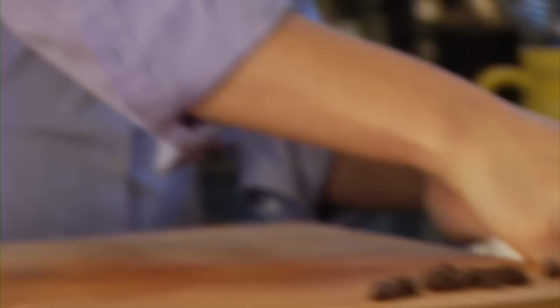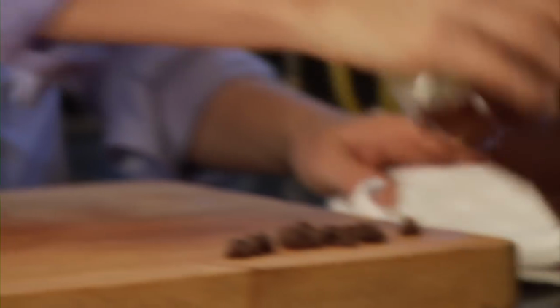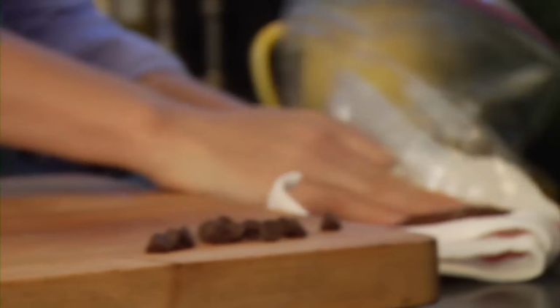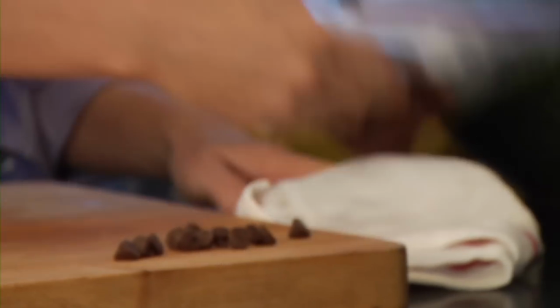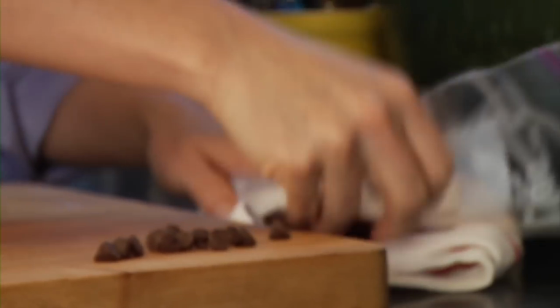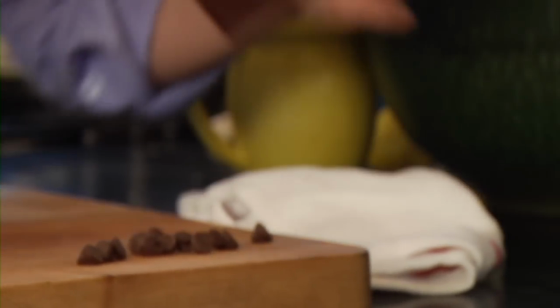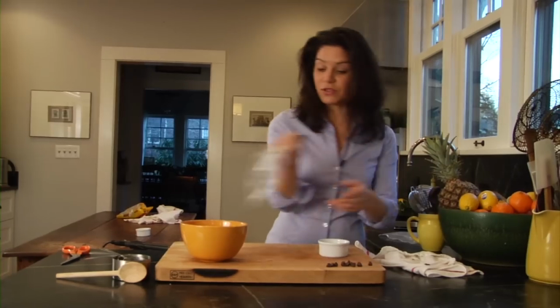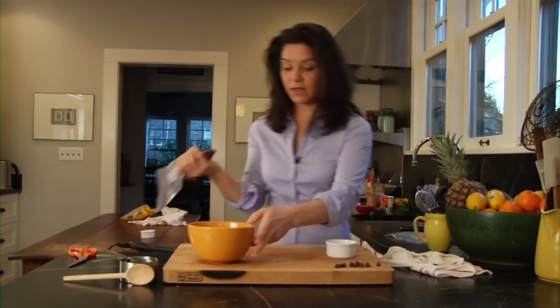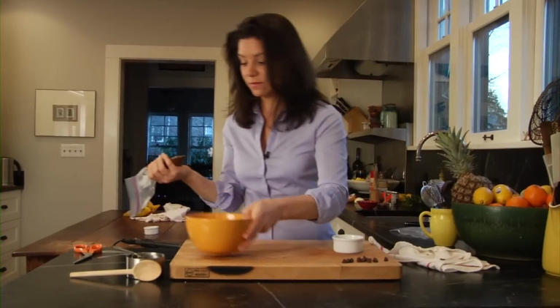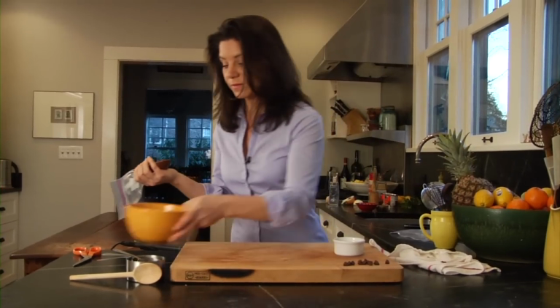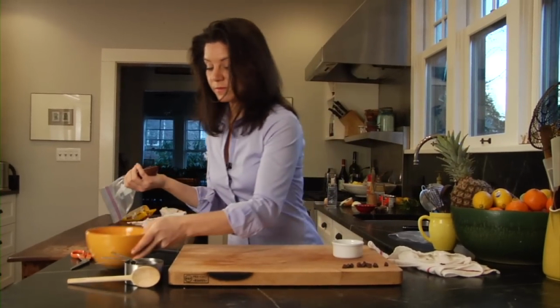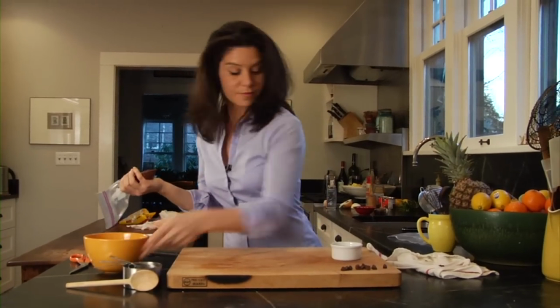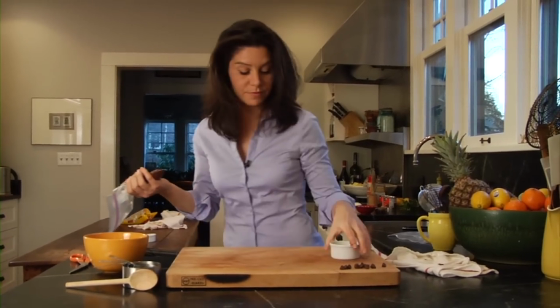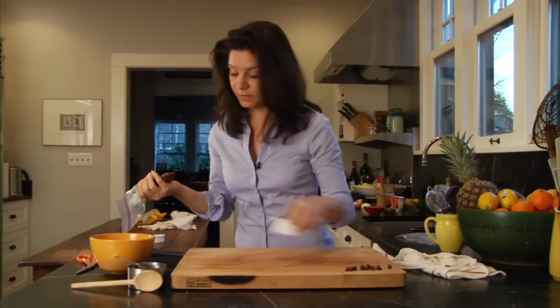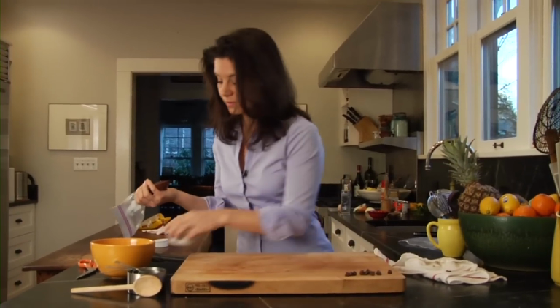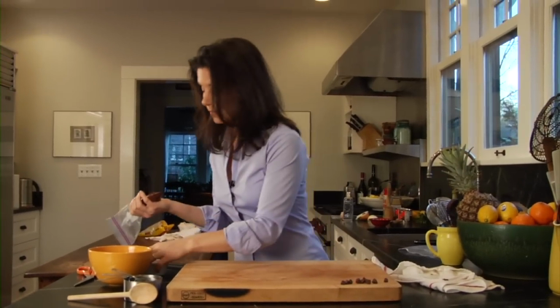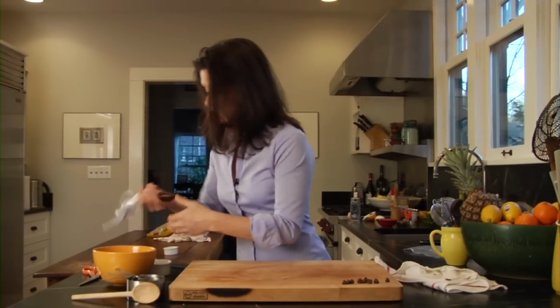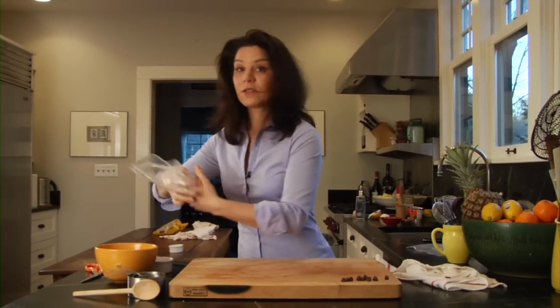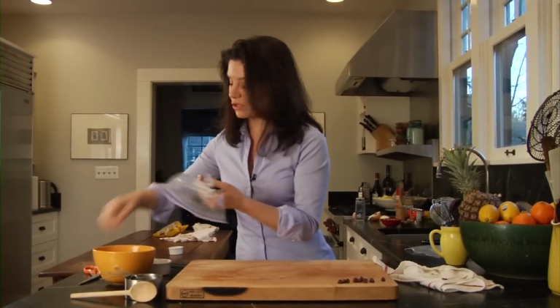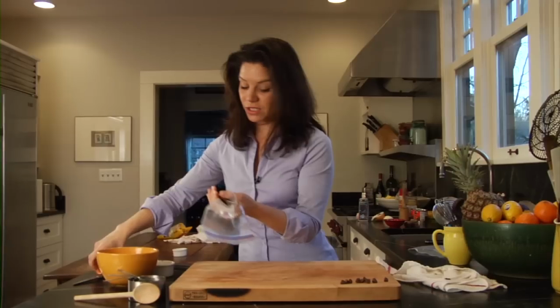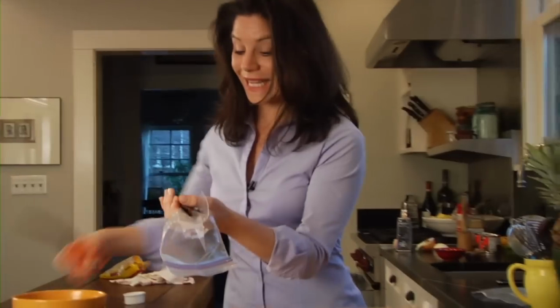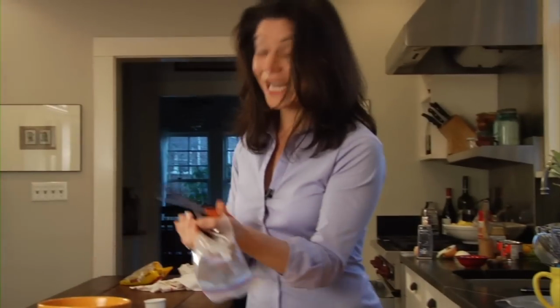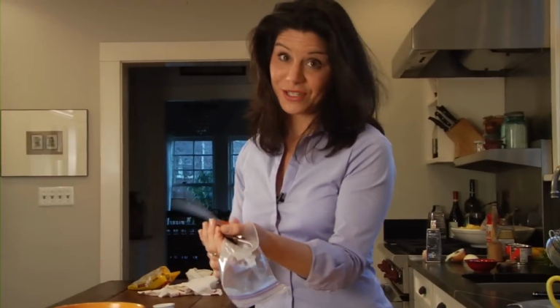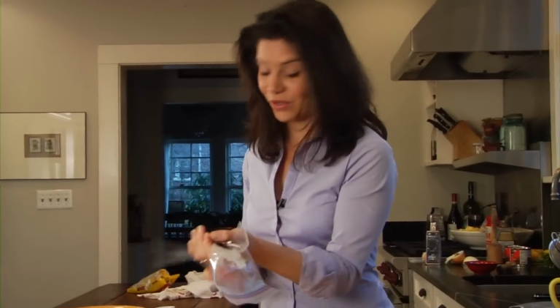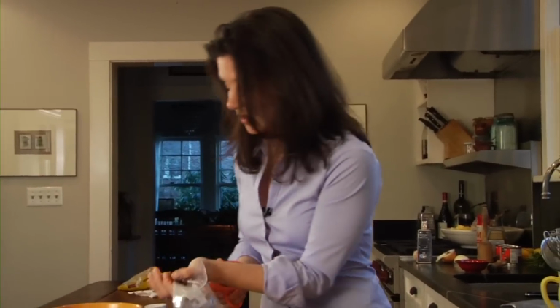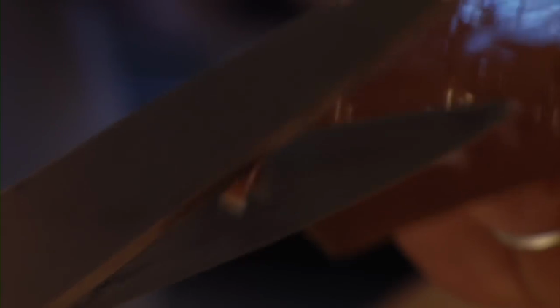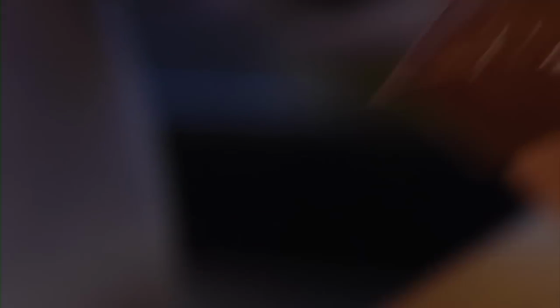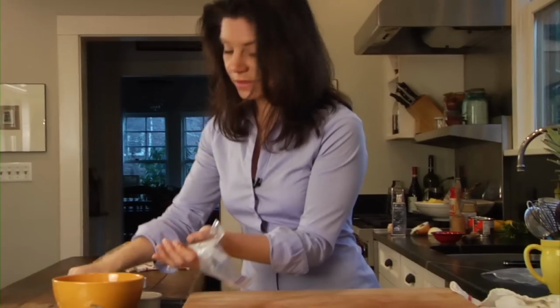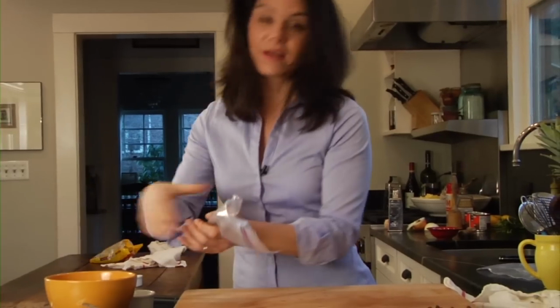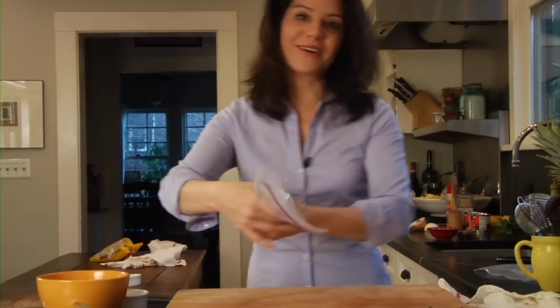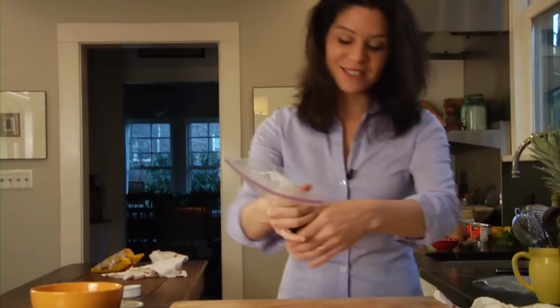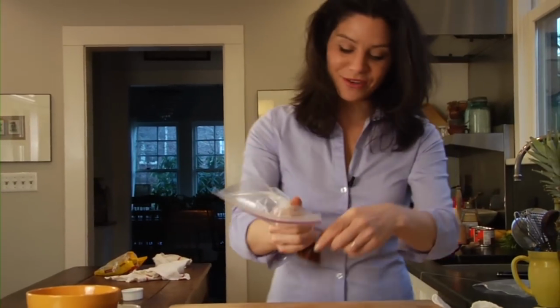Give the bag a very quick dry — and now it's dry. Use your scissors to cut the tiniest corner, and now you're ready to decorate.